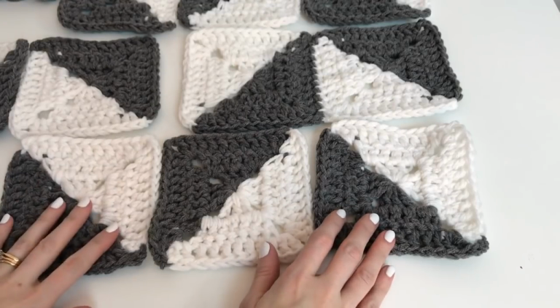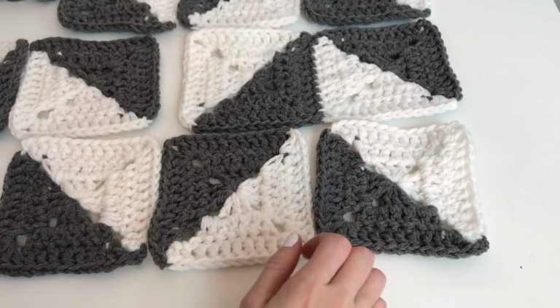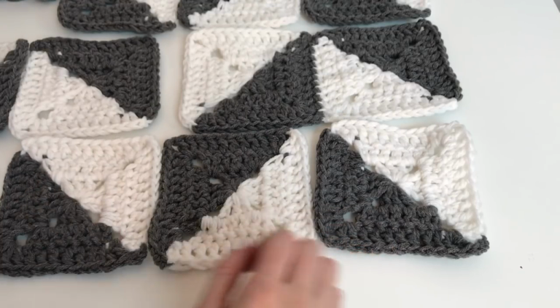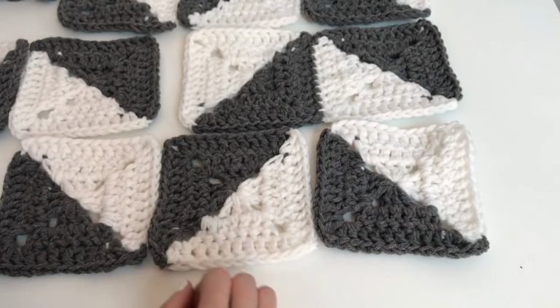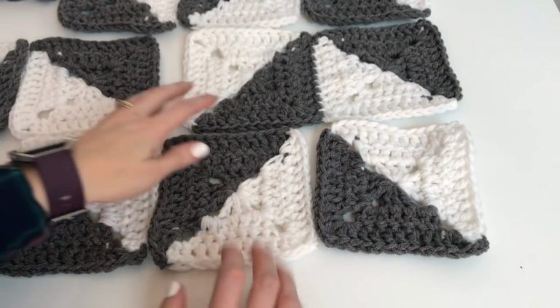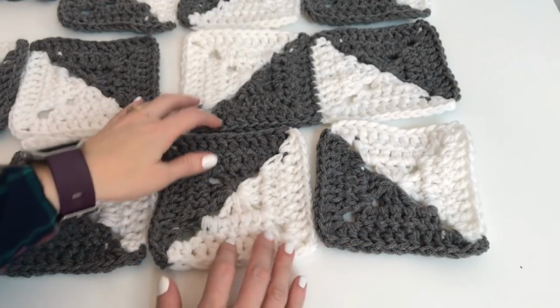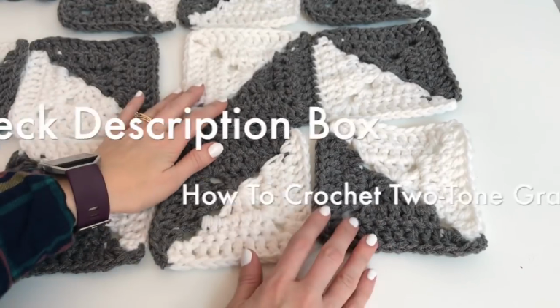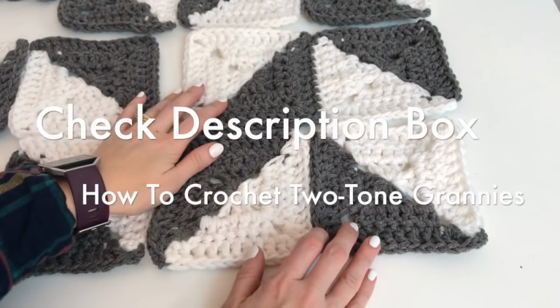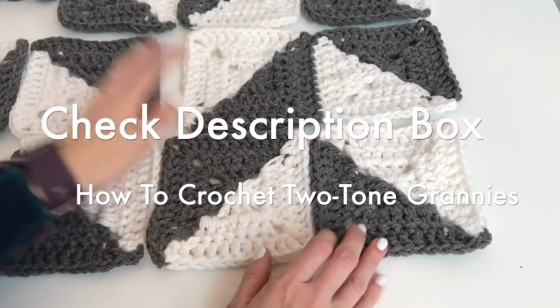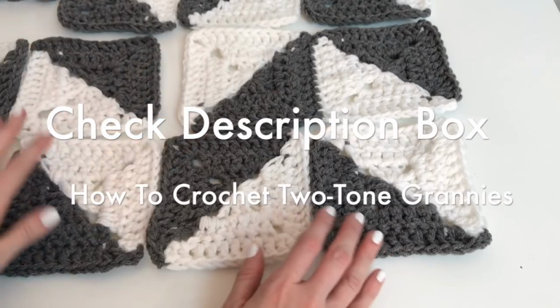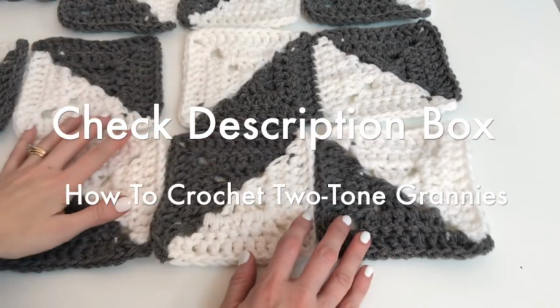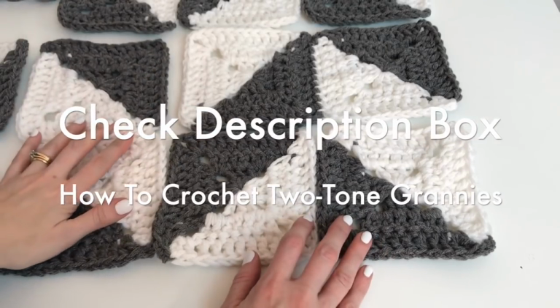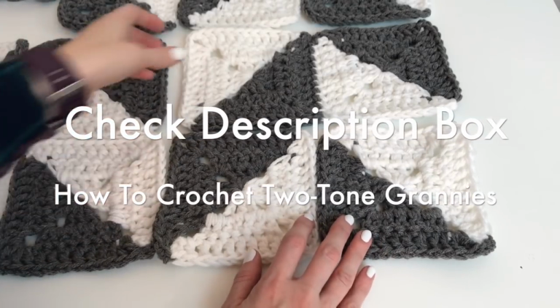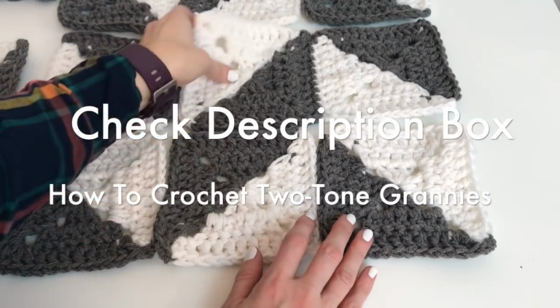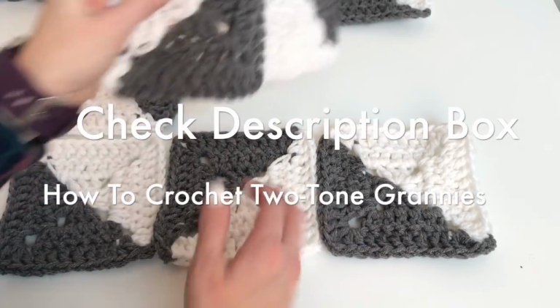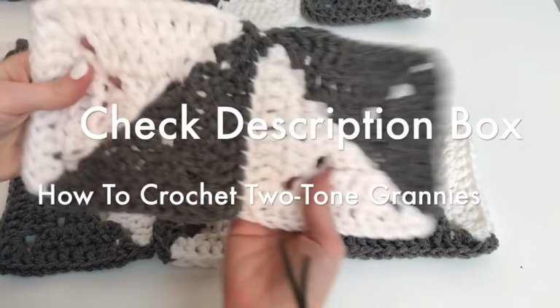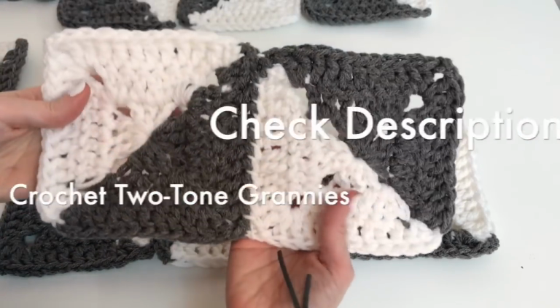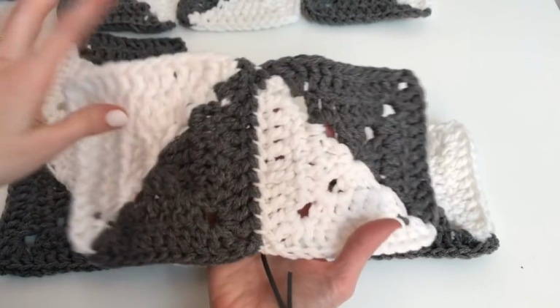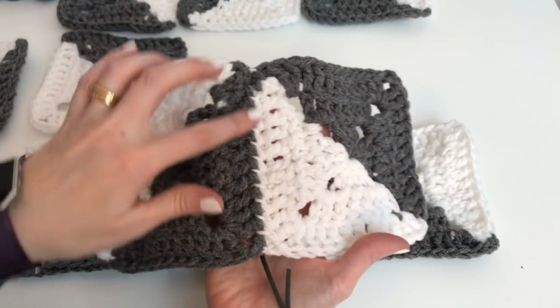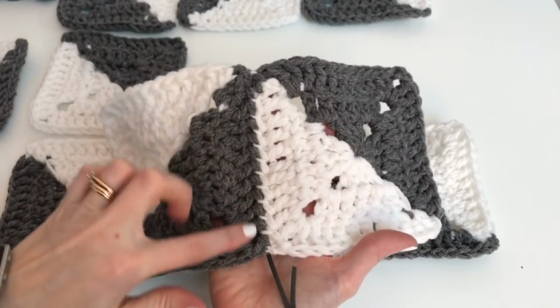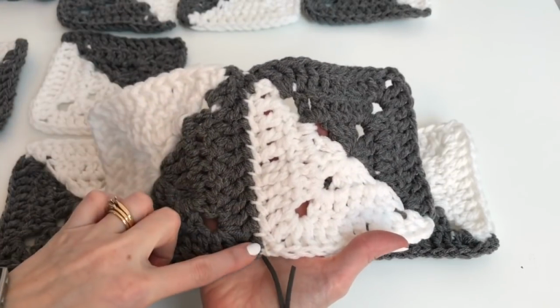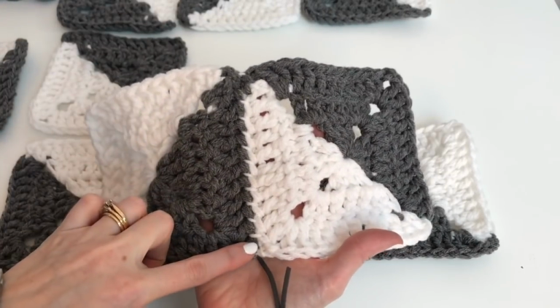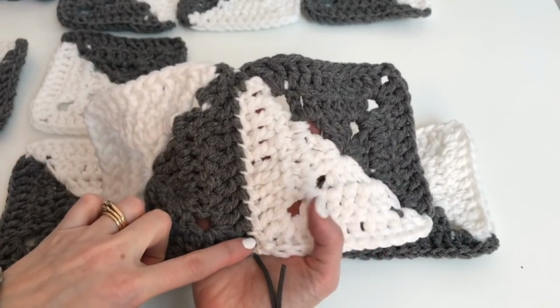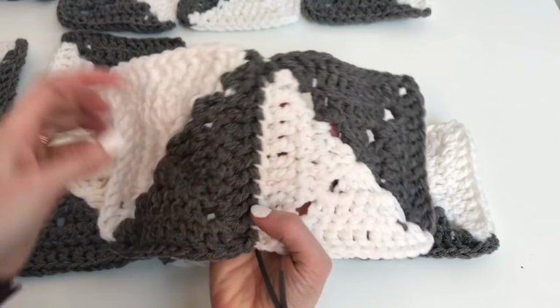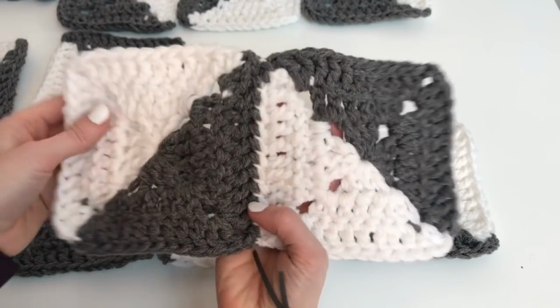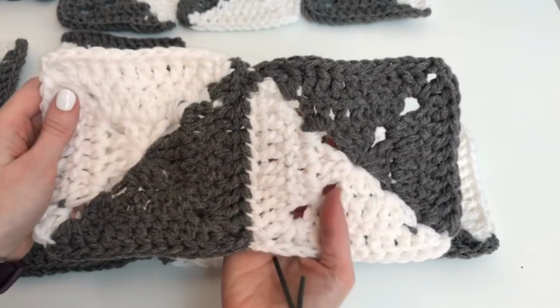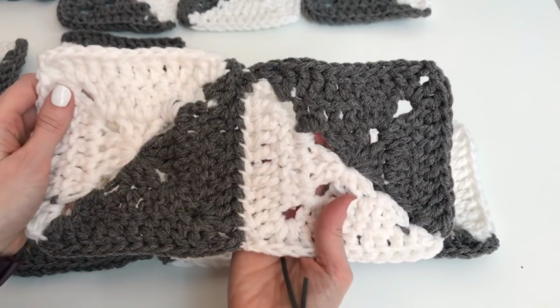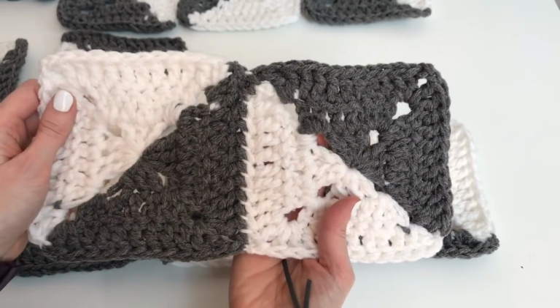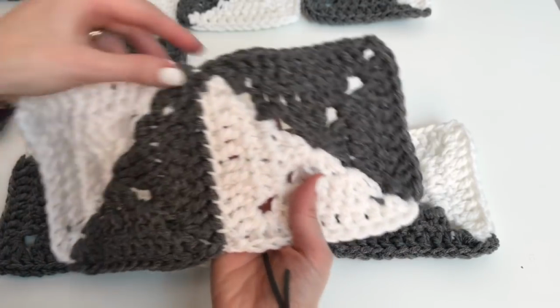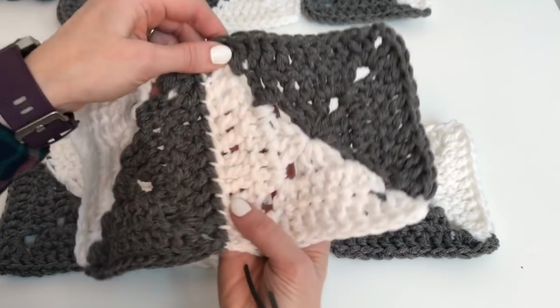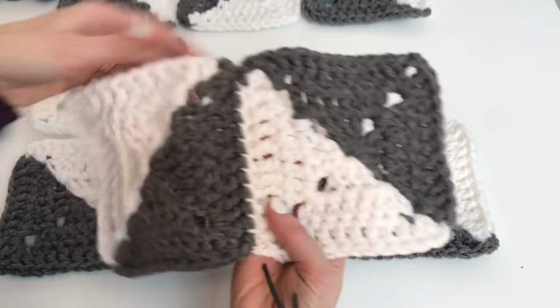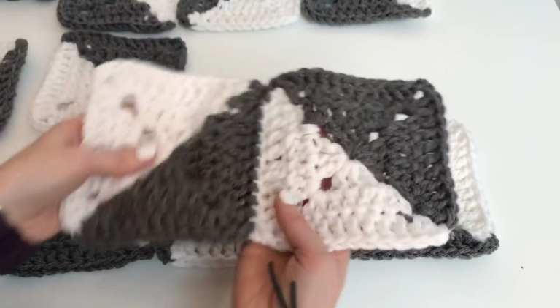Hi, this is MJ and today I'm going to show you how to sew together your granny squares. I've already sewn two together. You can see we're going to be sewing them together in white and we're going to be whip stitching them together.